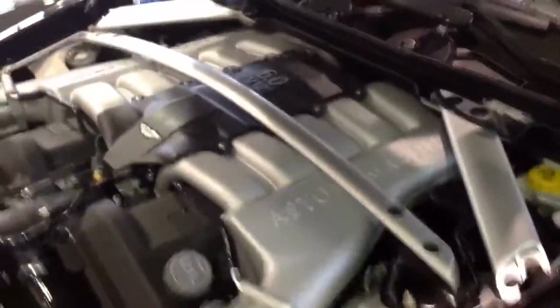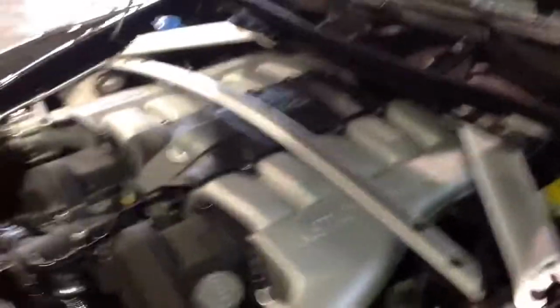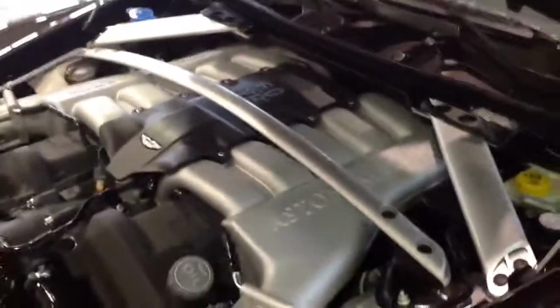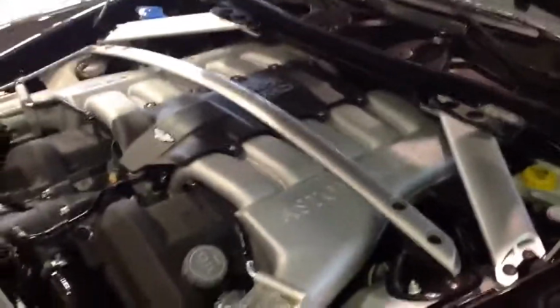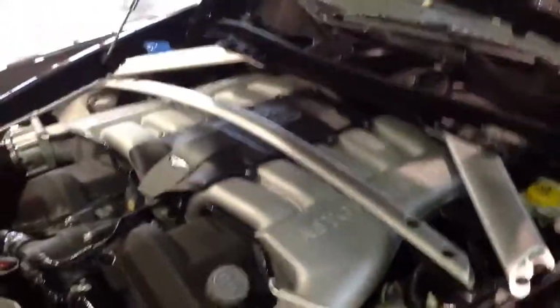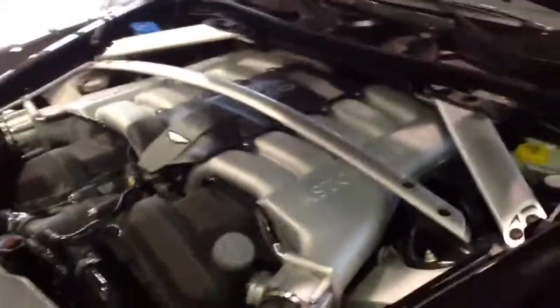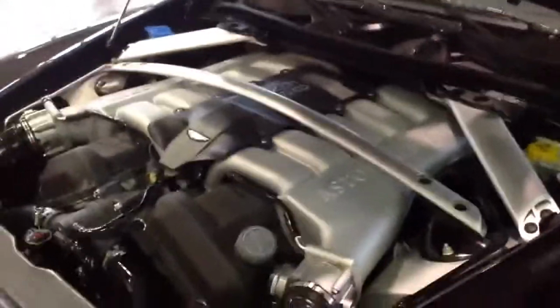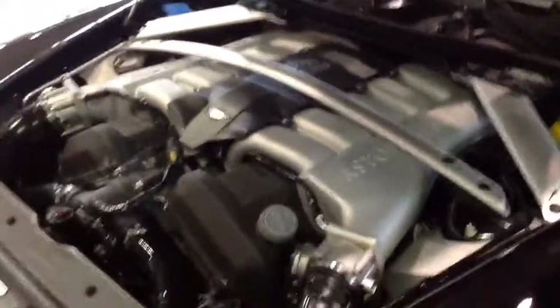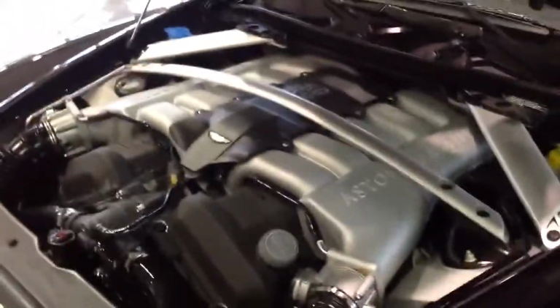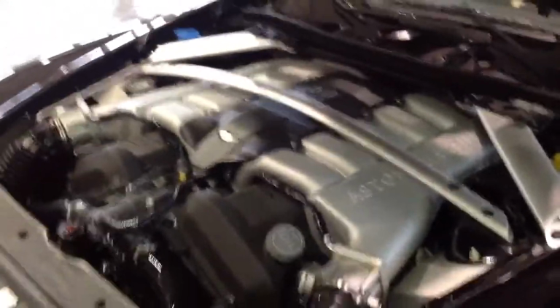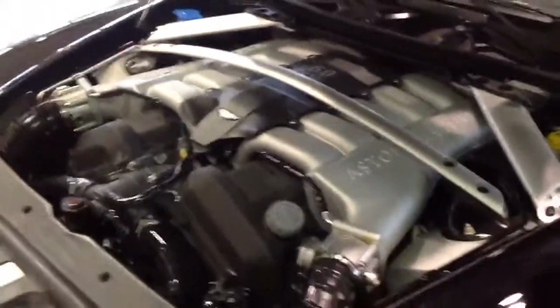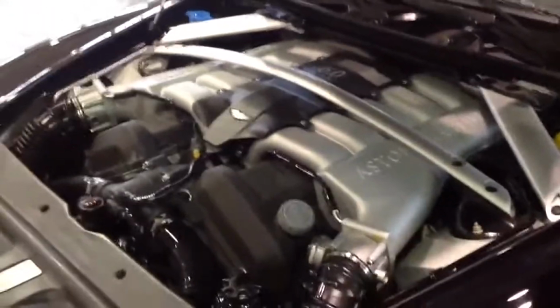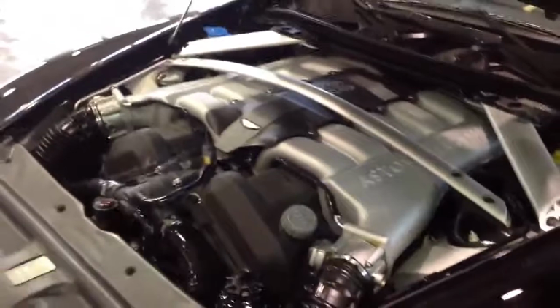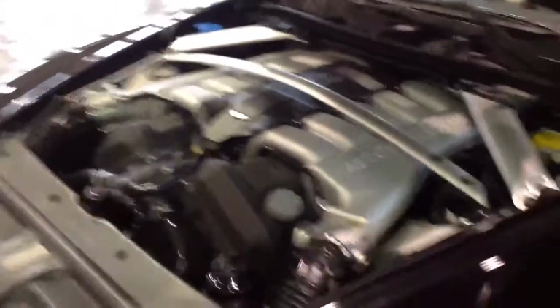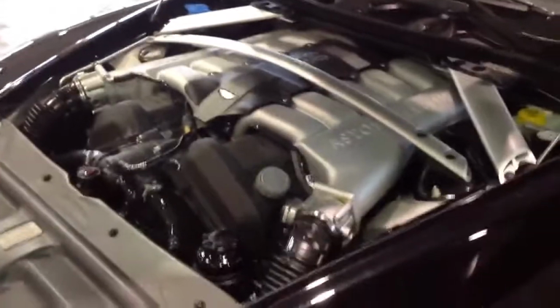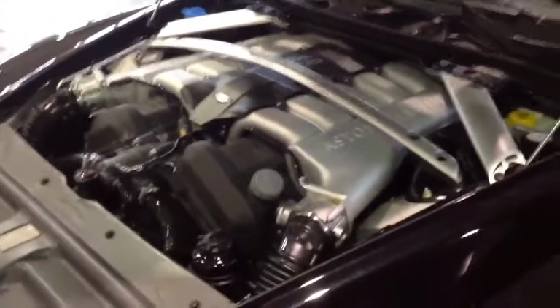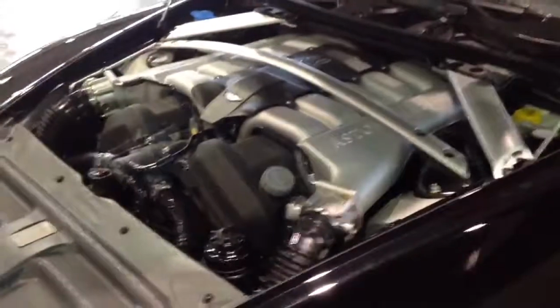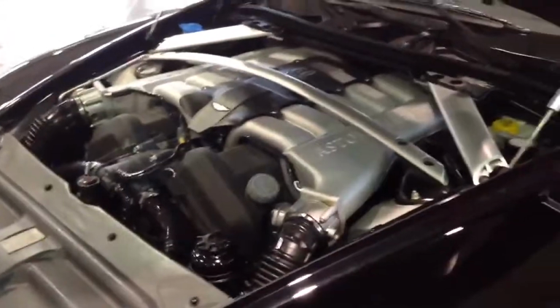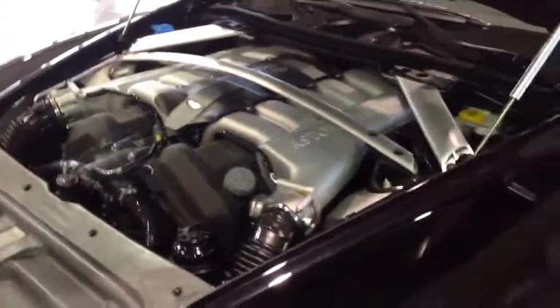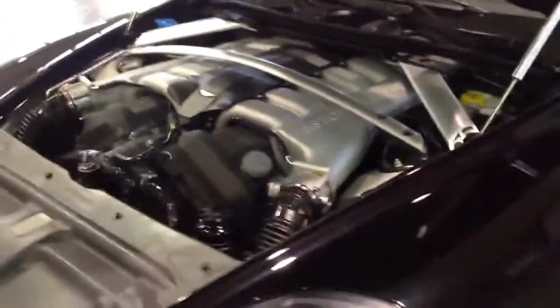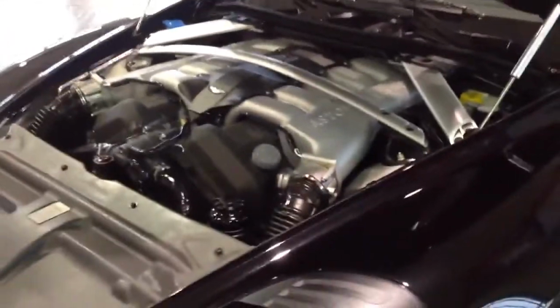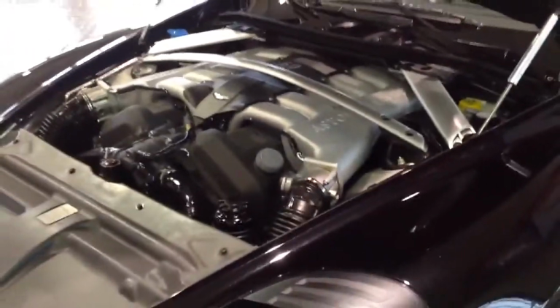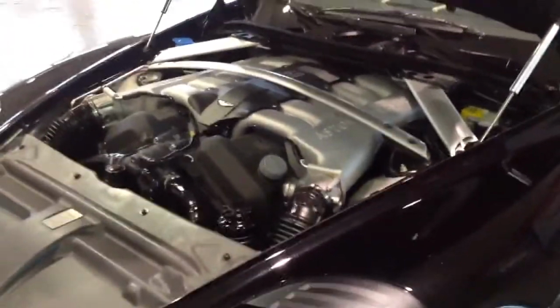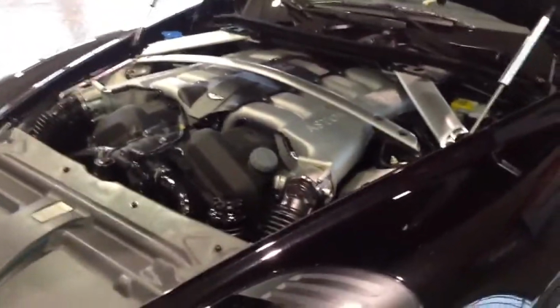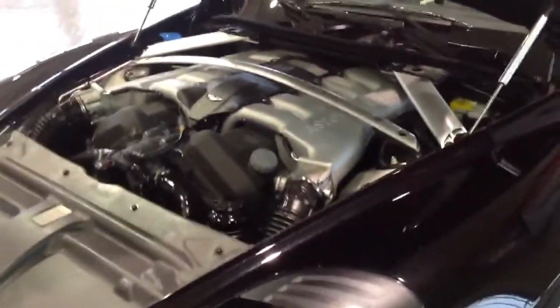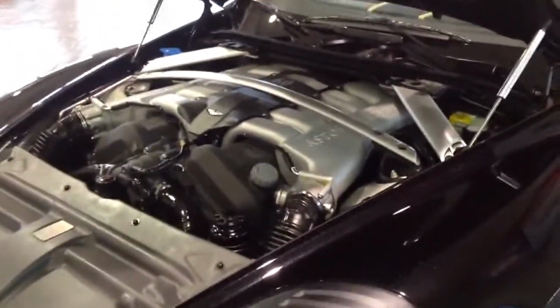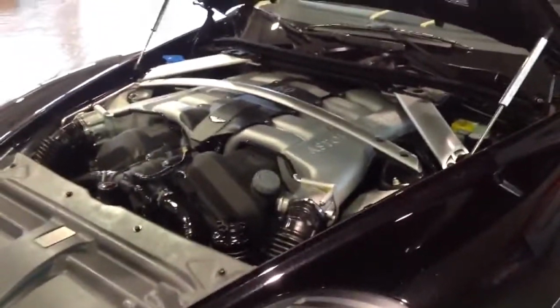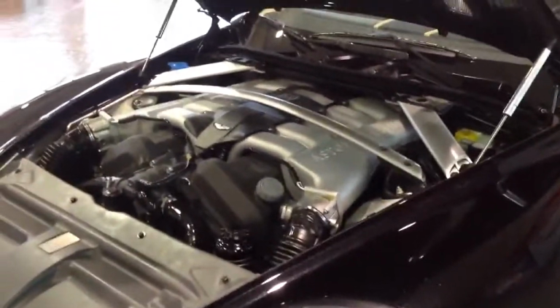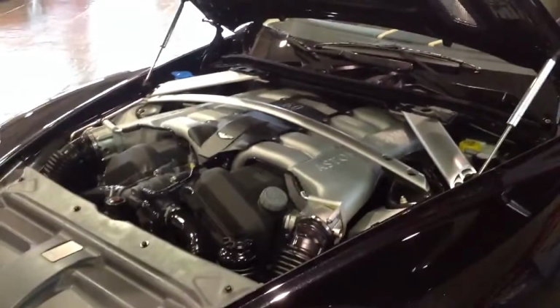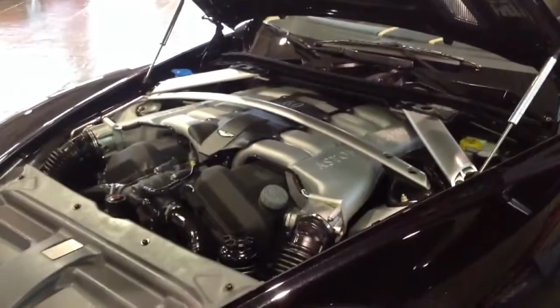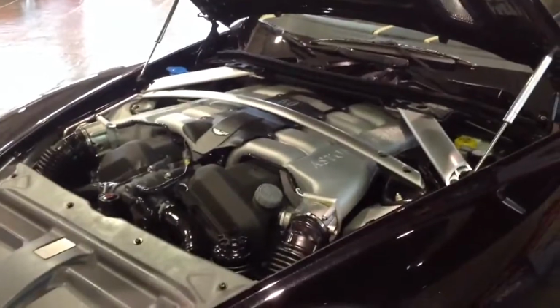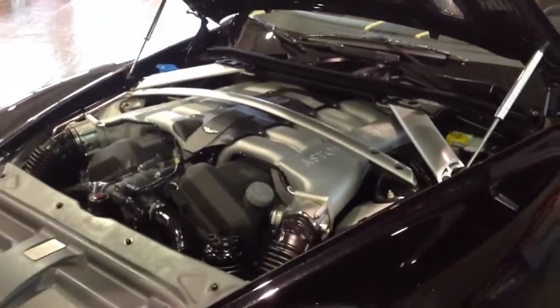It'll give you the look and the muscle to pass on by anybody you're trying to impress. And it's an Aston Martin — what else can you ask for? If you have any questions, go ahead and give me a call and we'll talk soon.